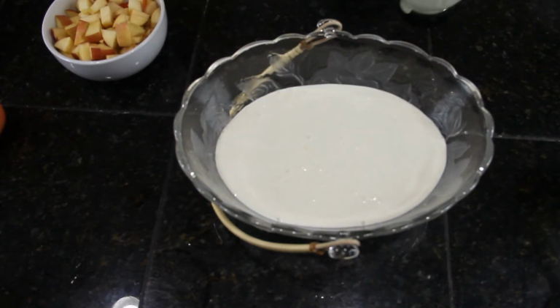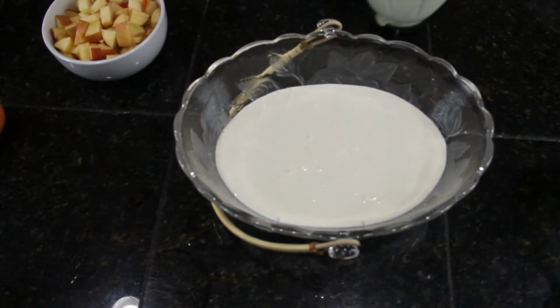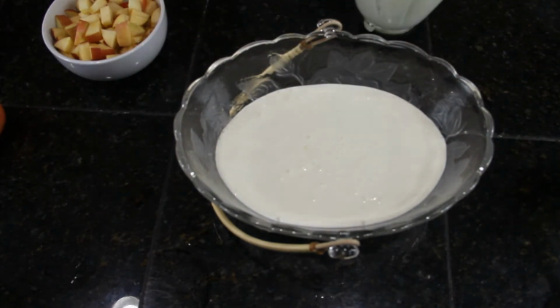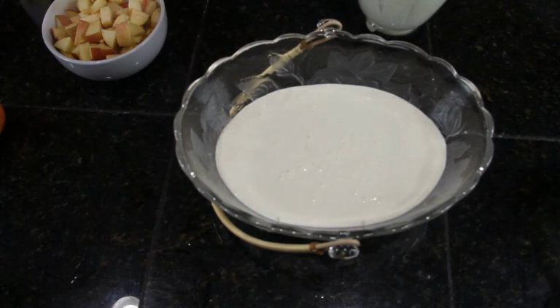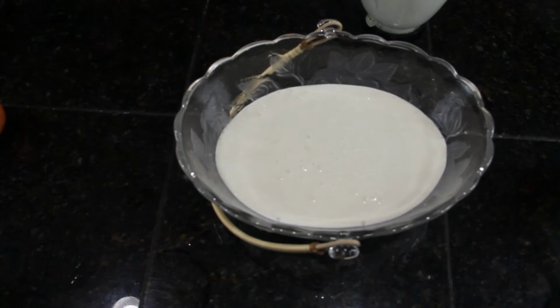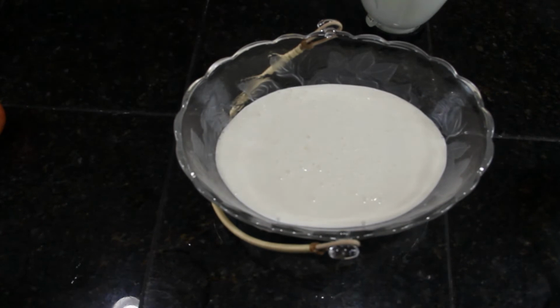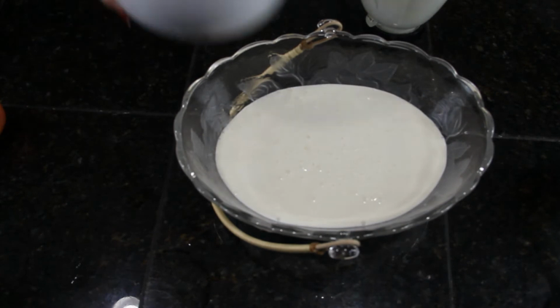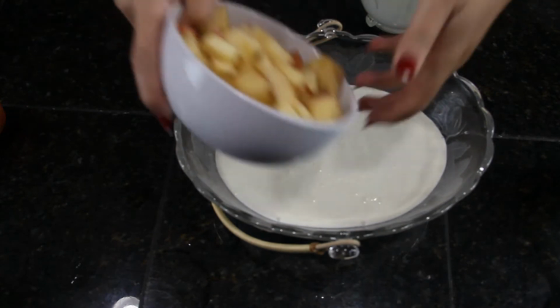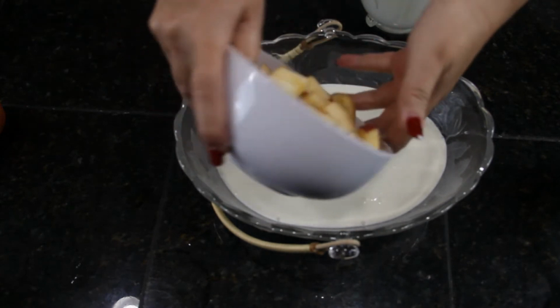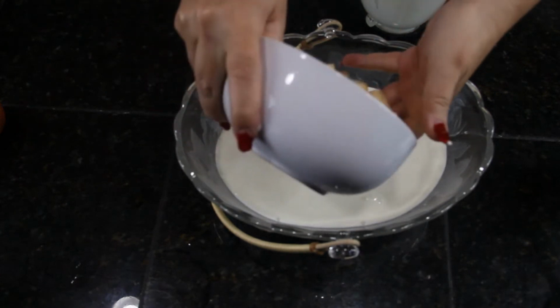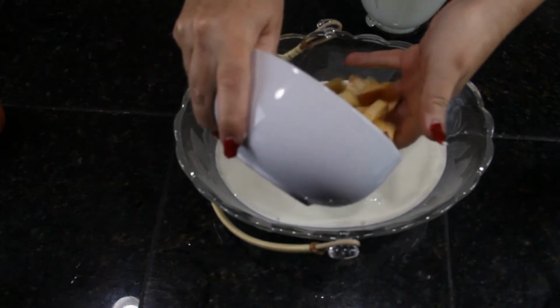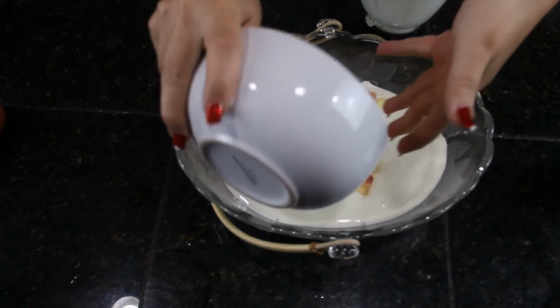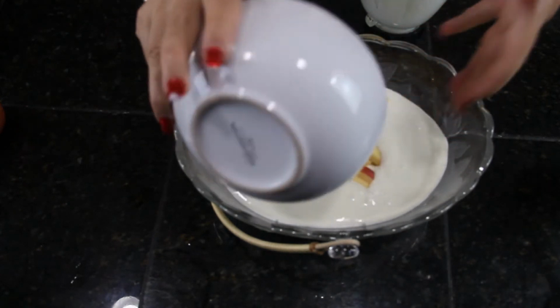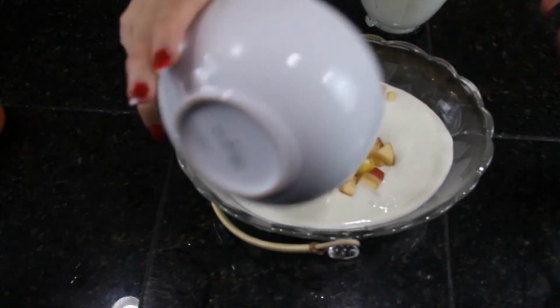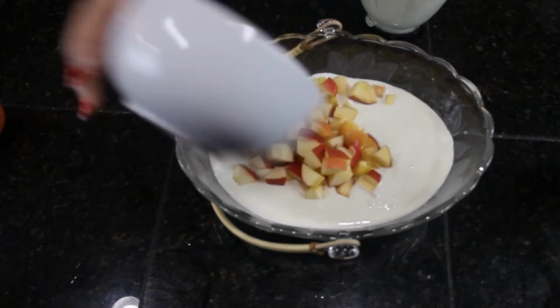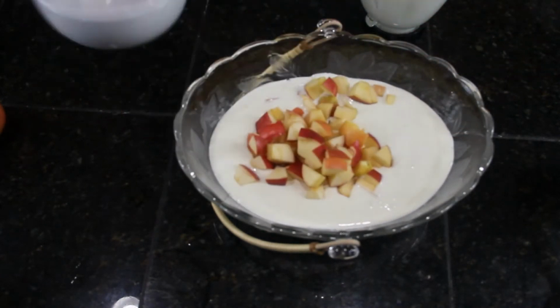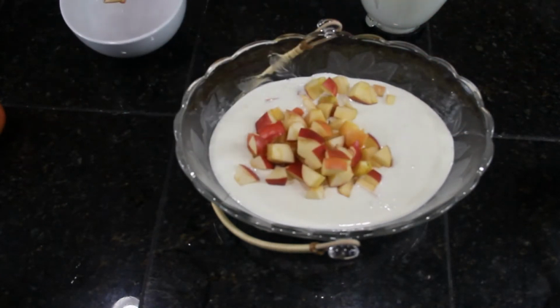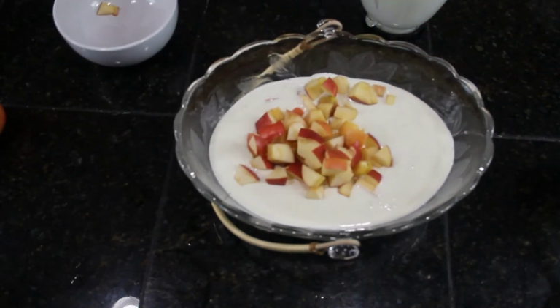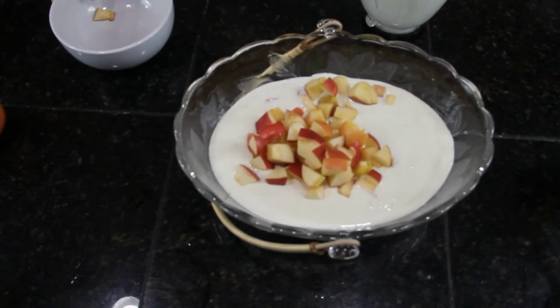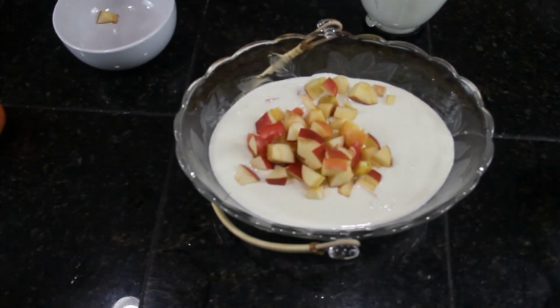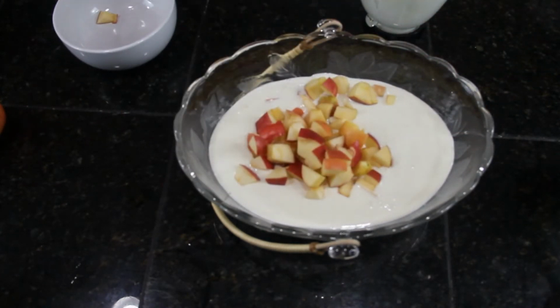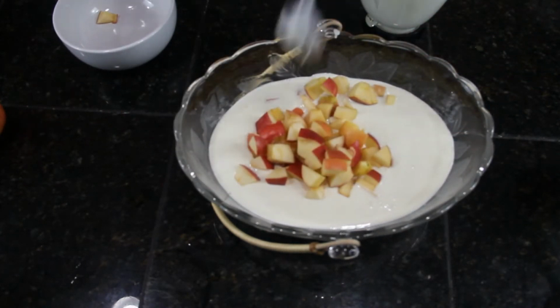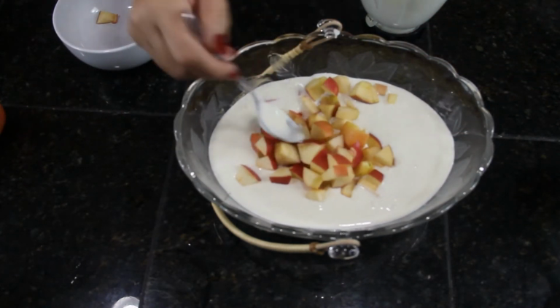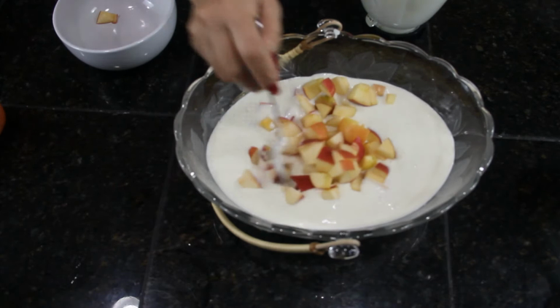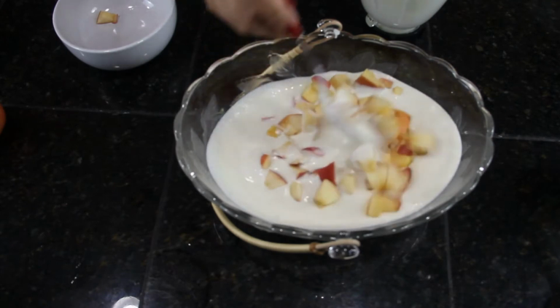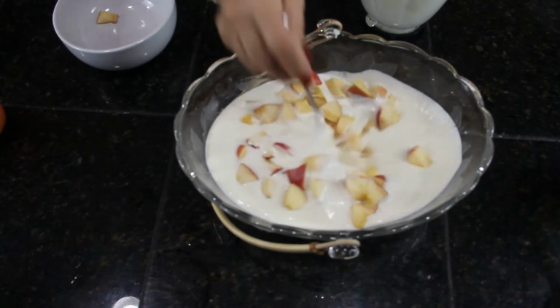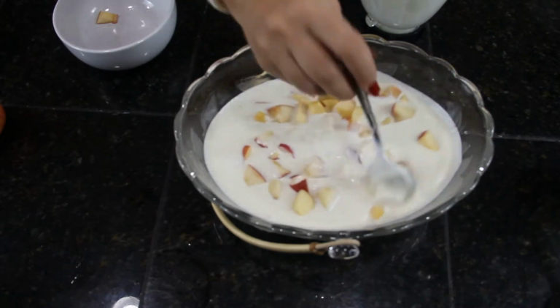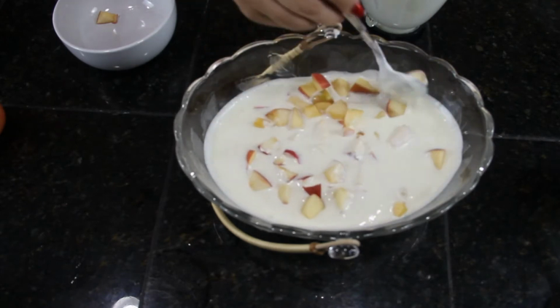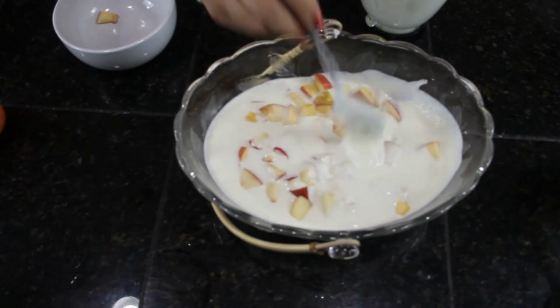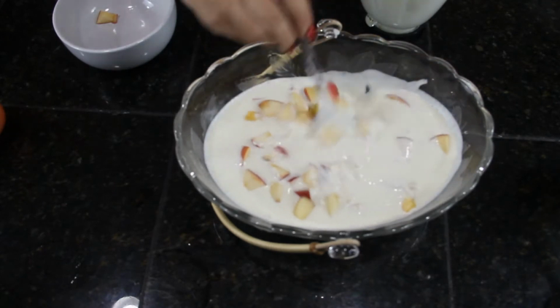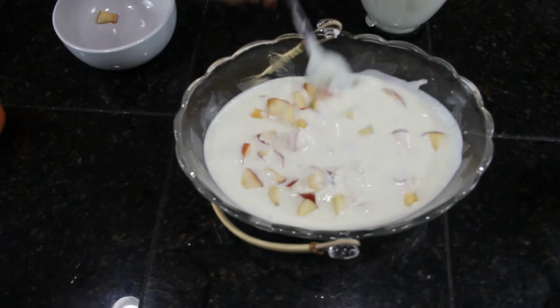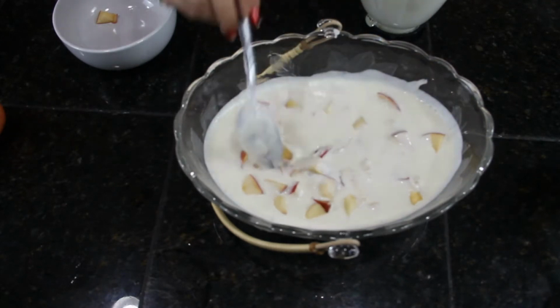And then add the apple. Adding the apple first helps keep them from browning.